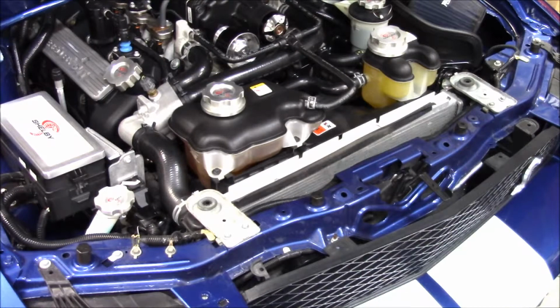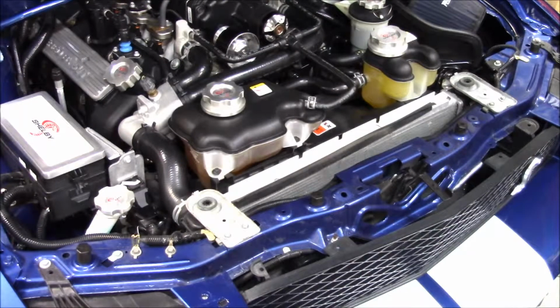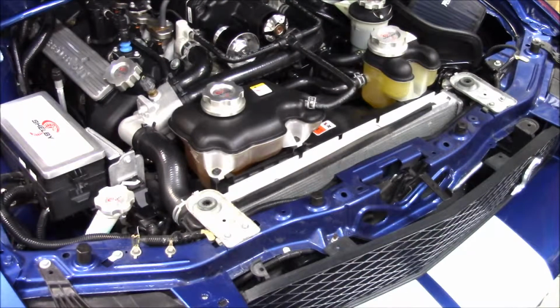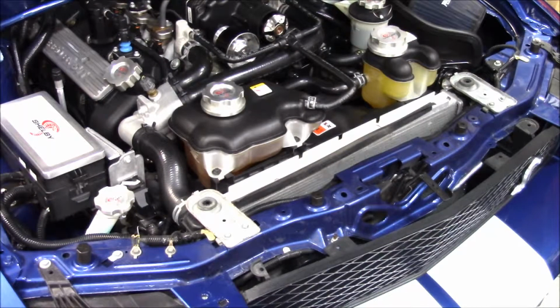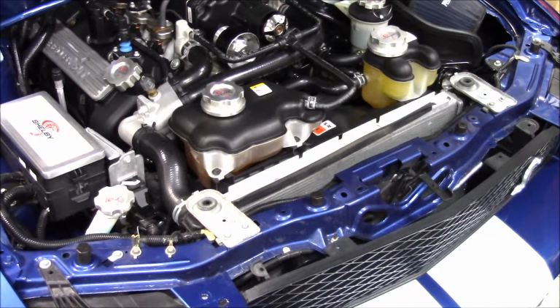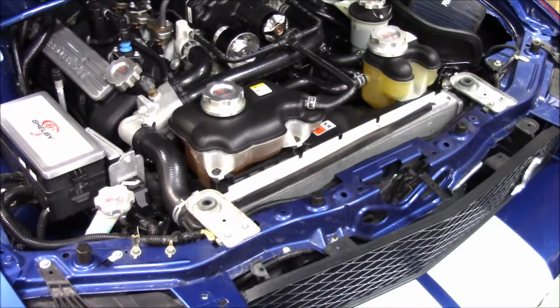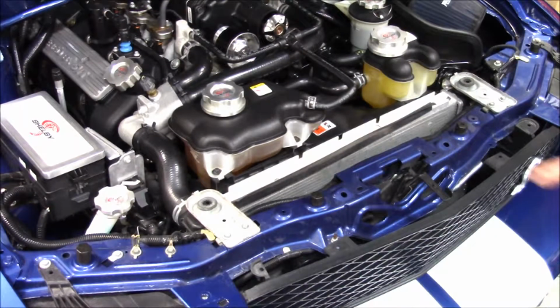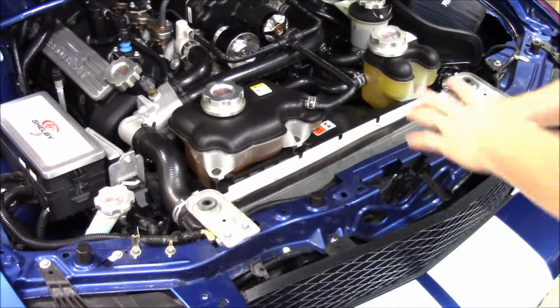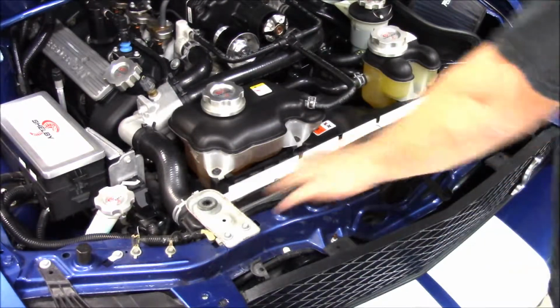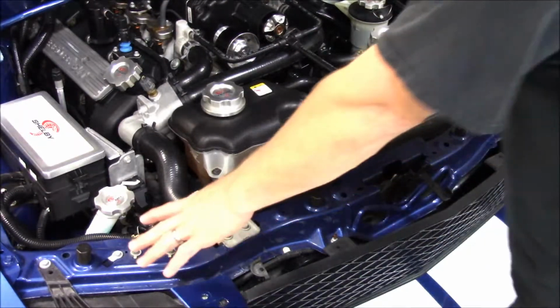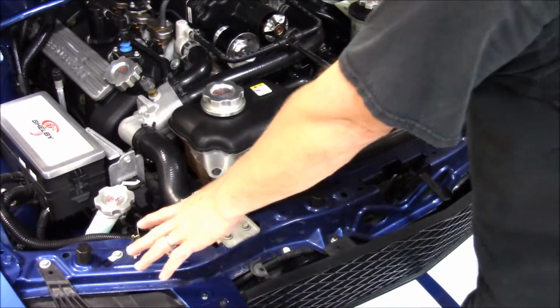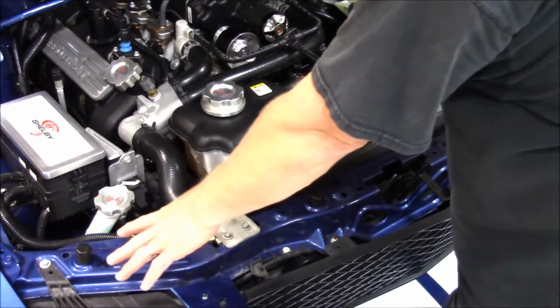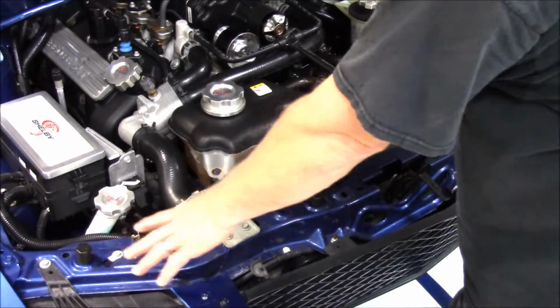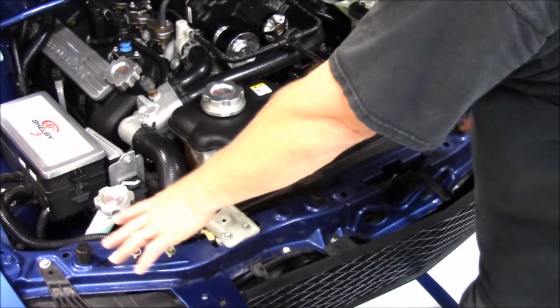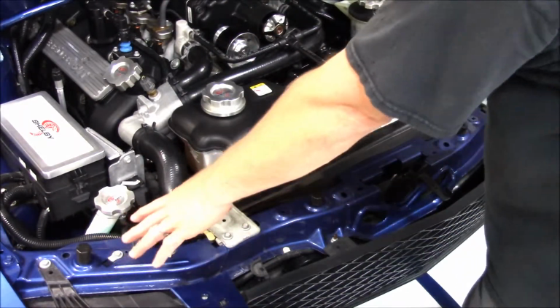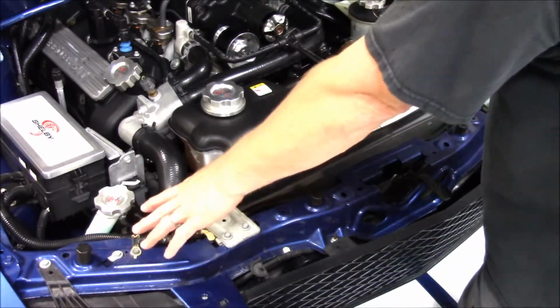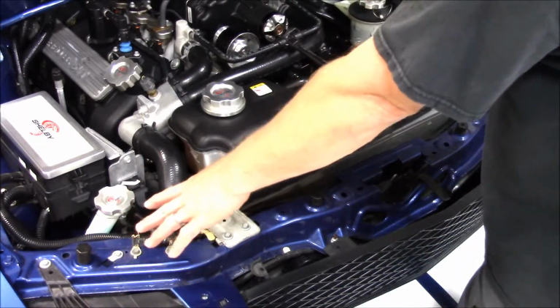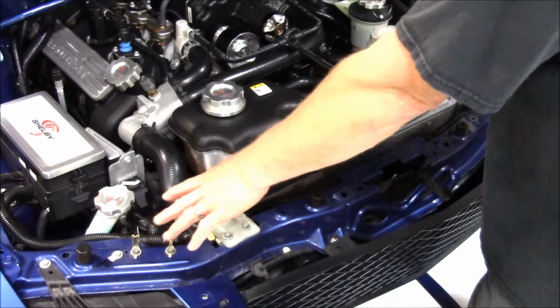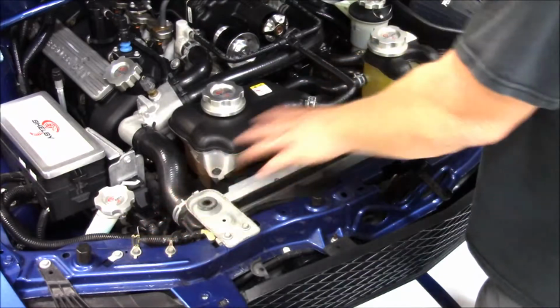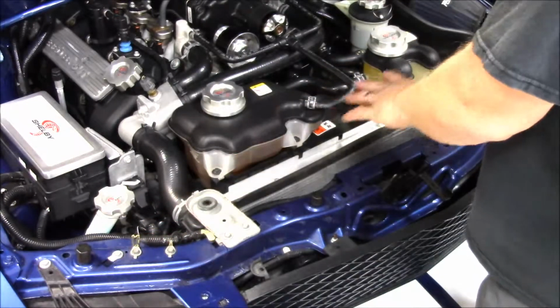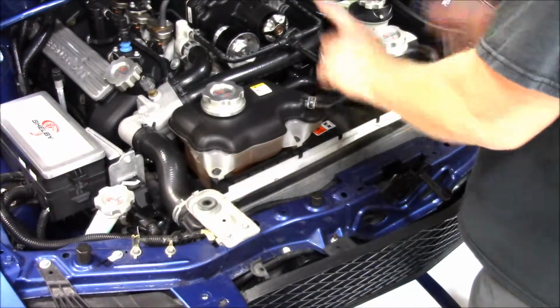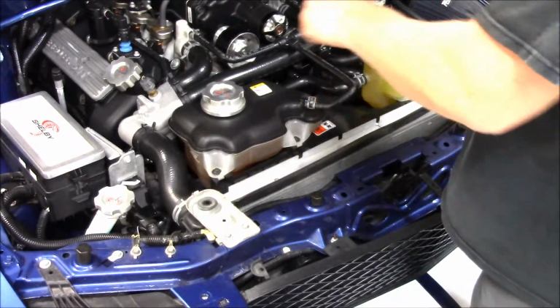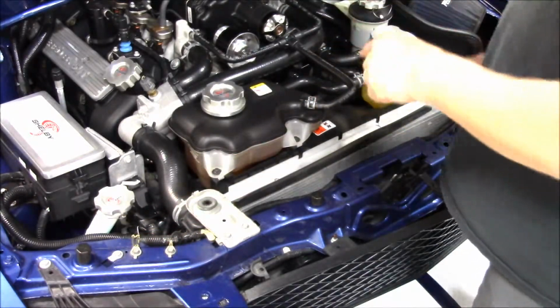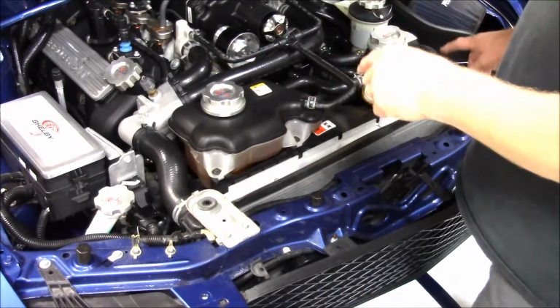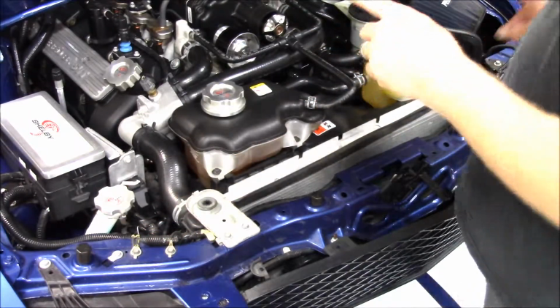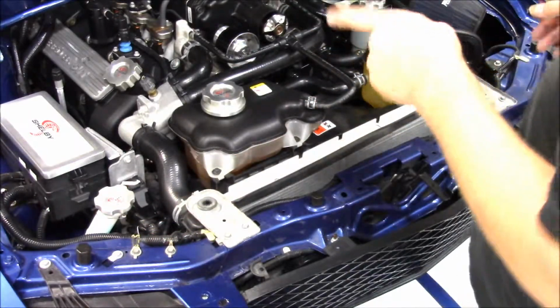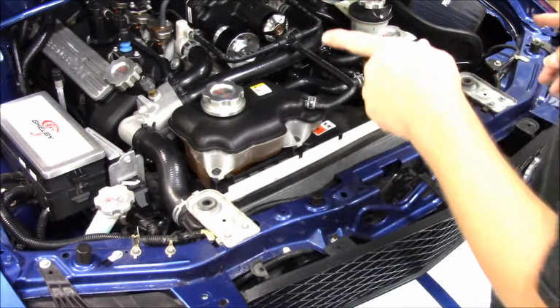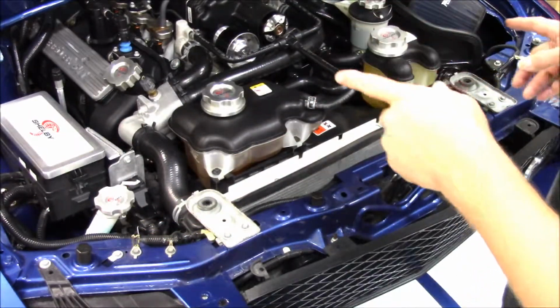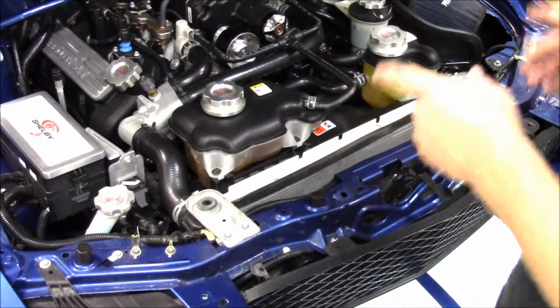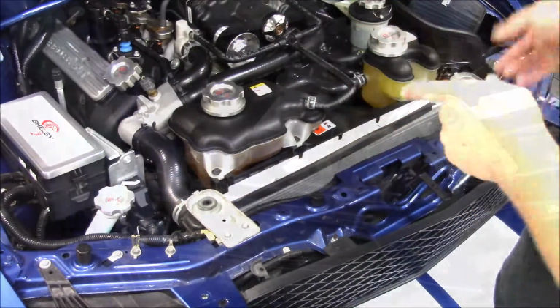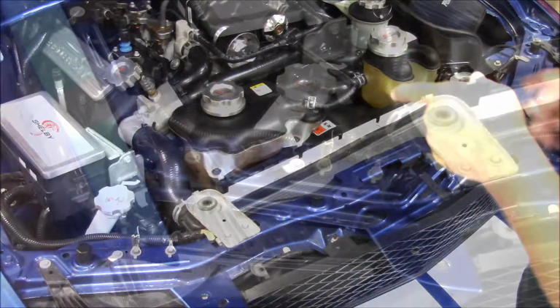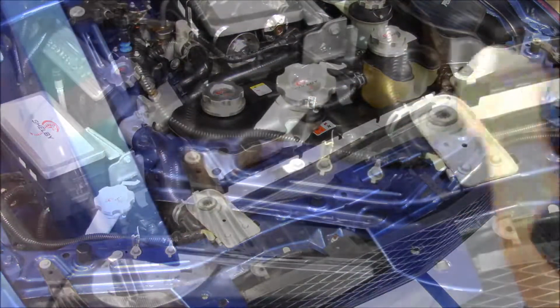The kit smooths out the whole front, including the prop rod. Hood lifters are required. We recommend the Redline Tuning hood lifters, and we have those as well.